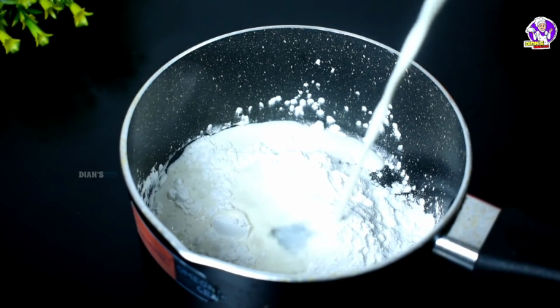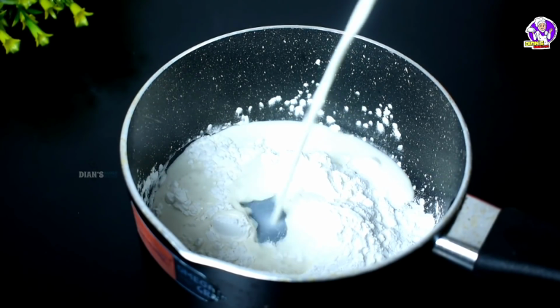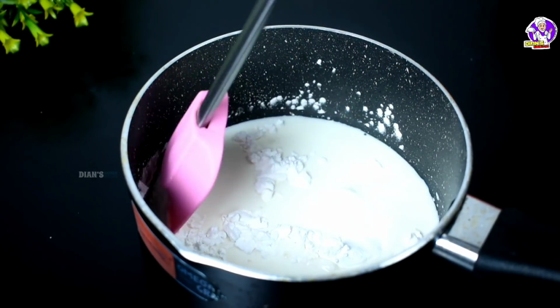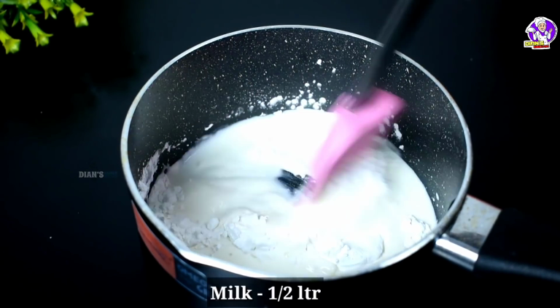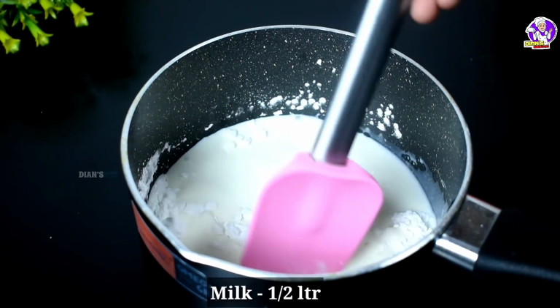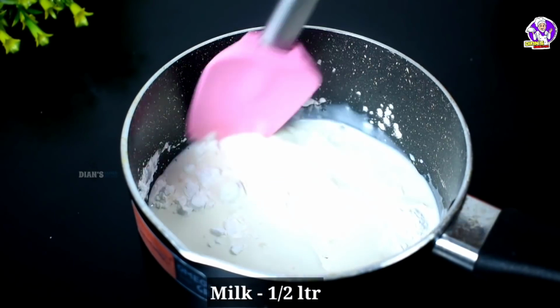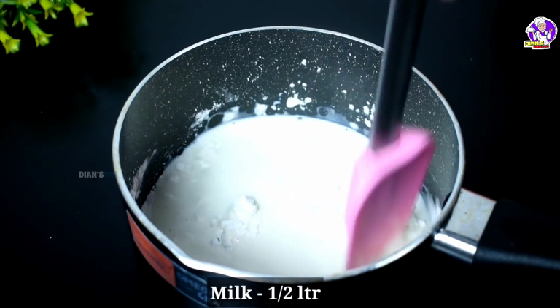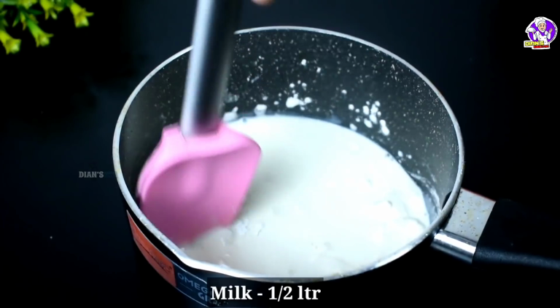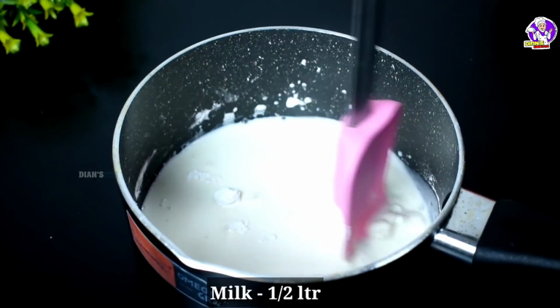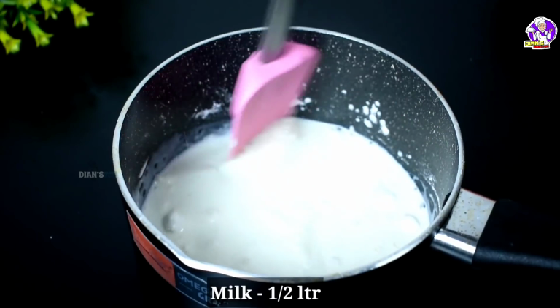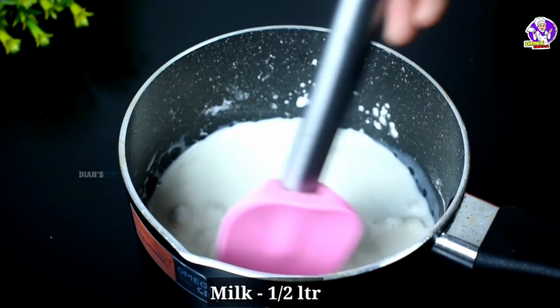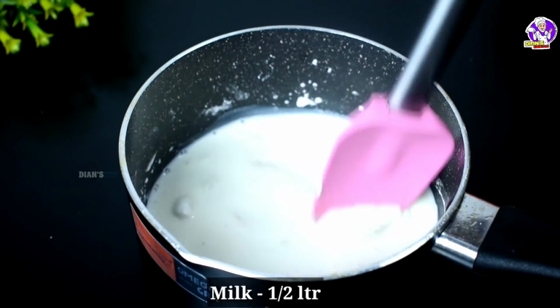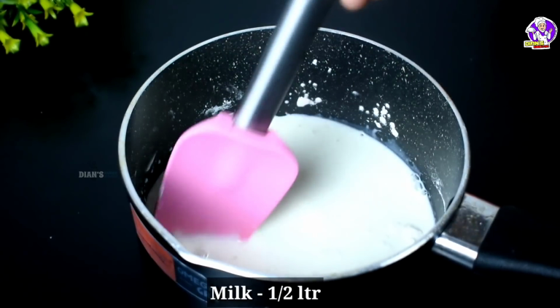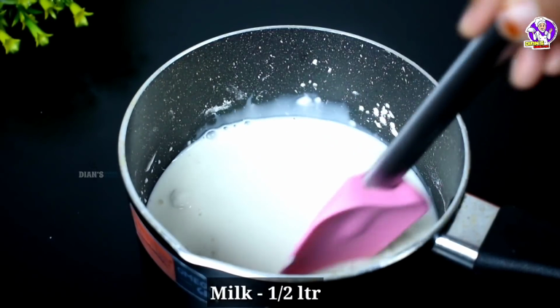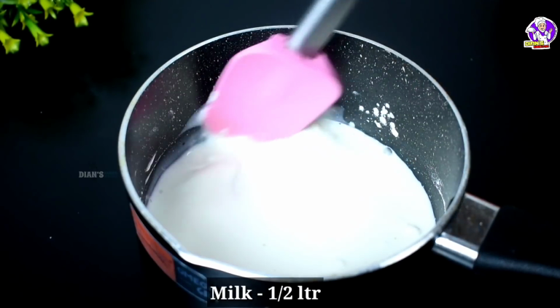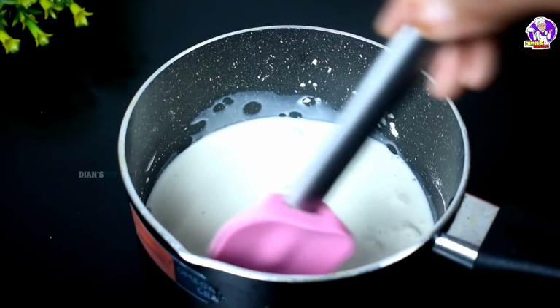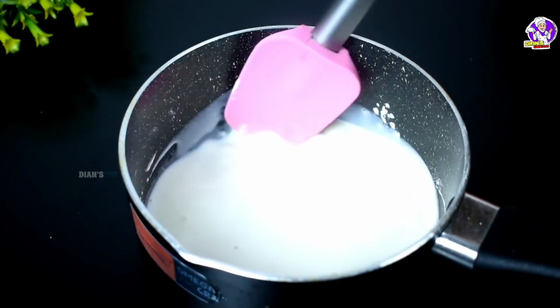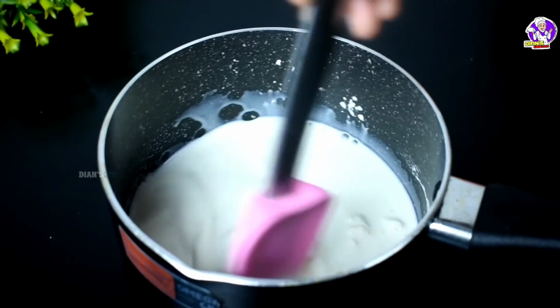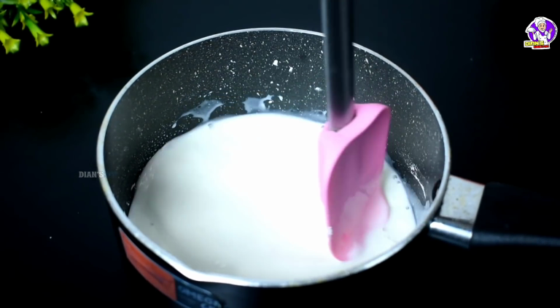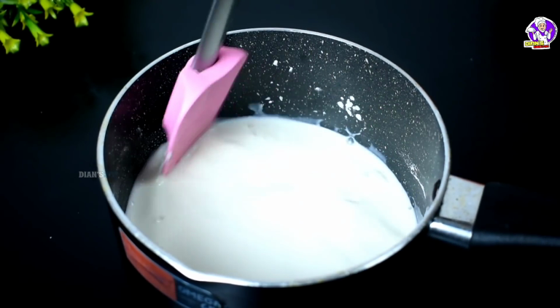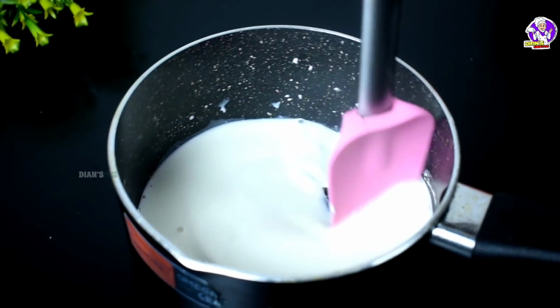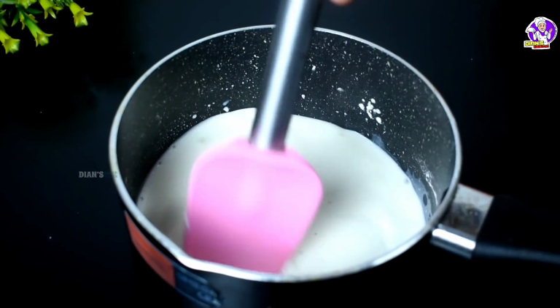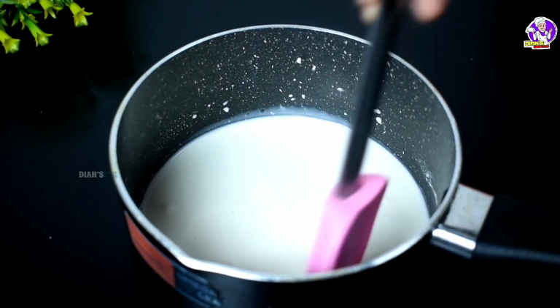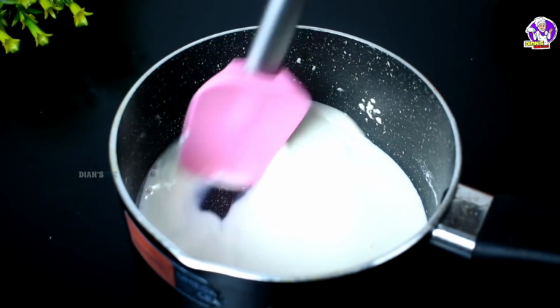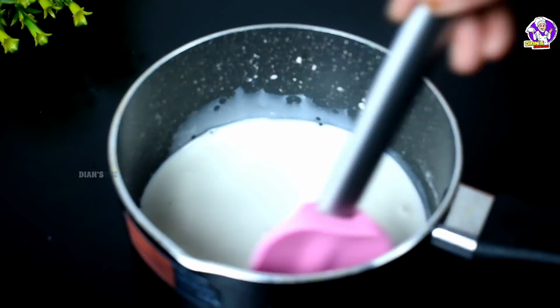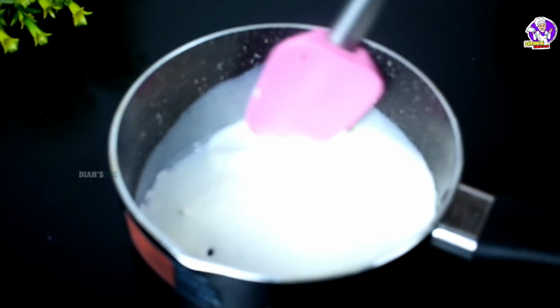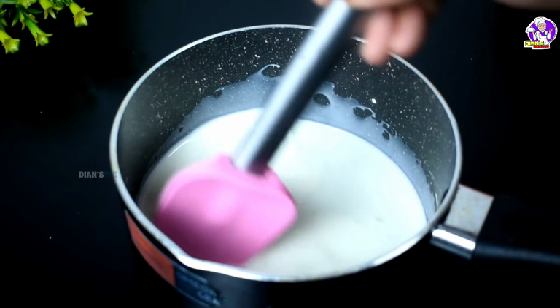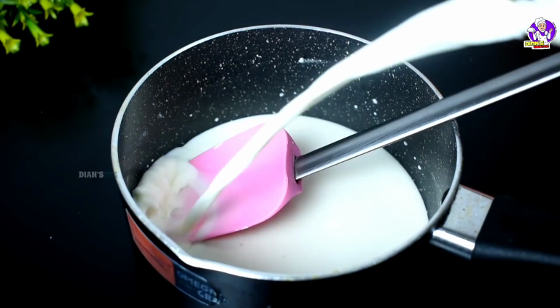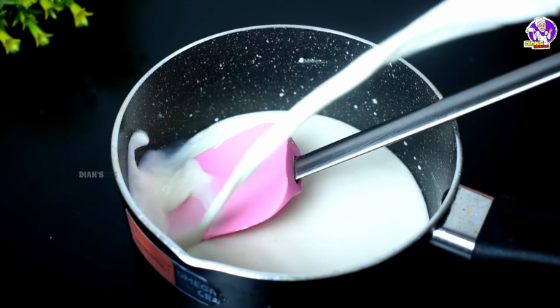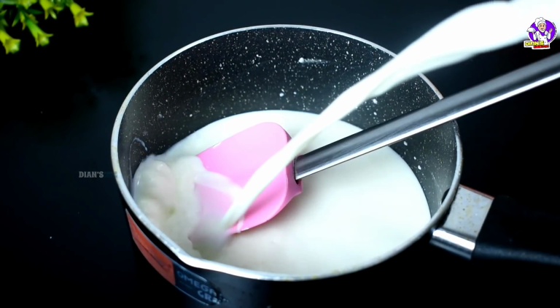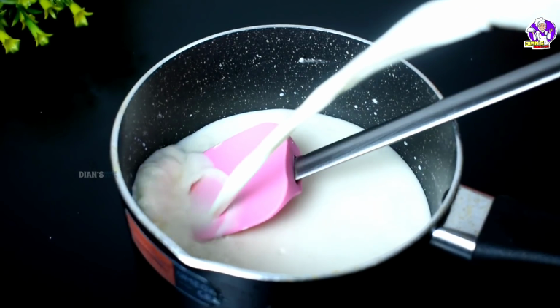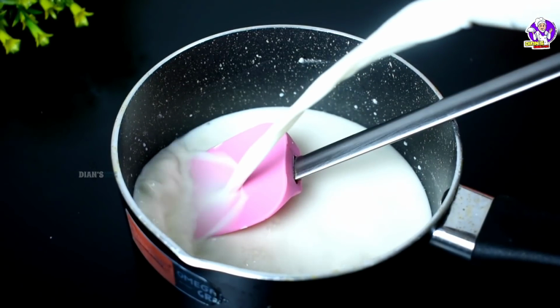Then we will add a bit more. Let's mix it in. Now we will add the rest of the mixture and mix it all together.